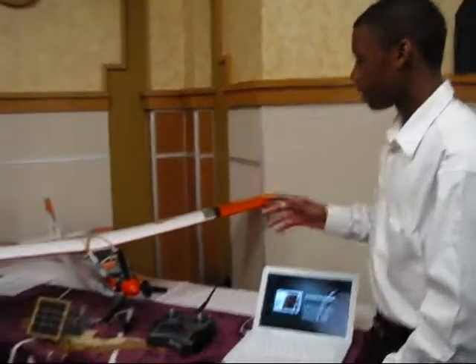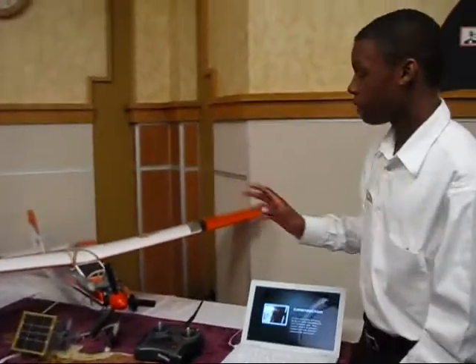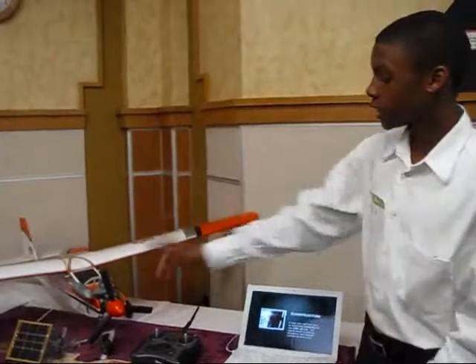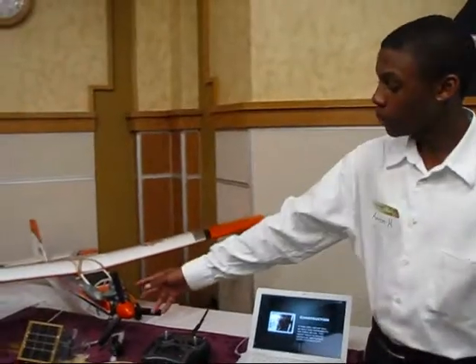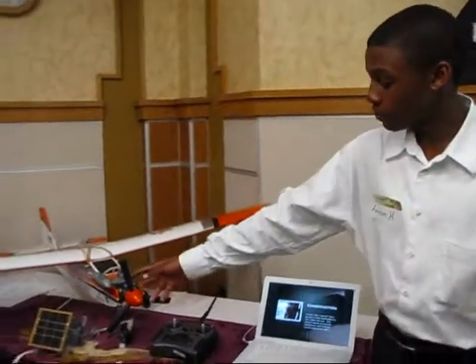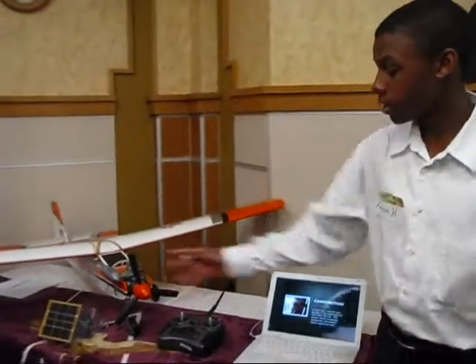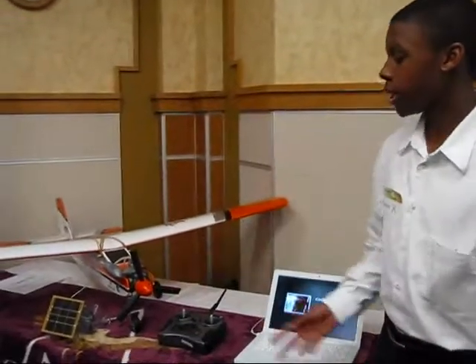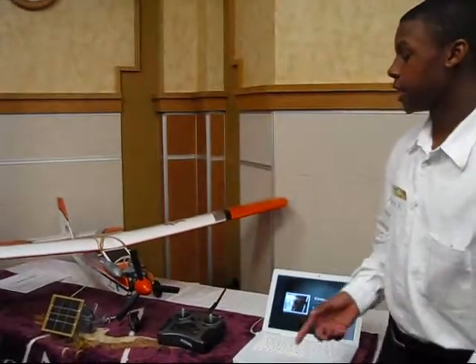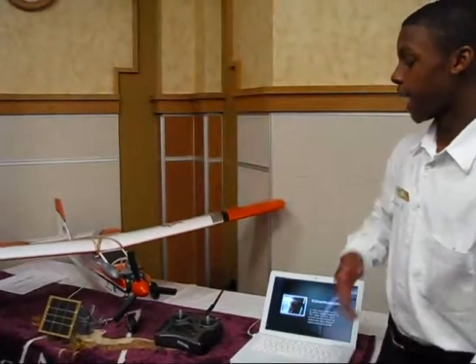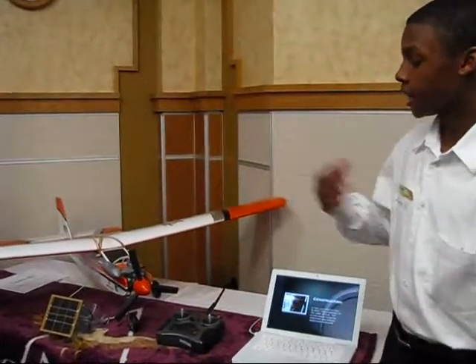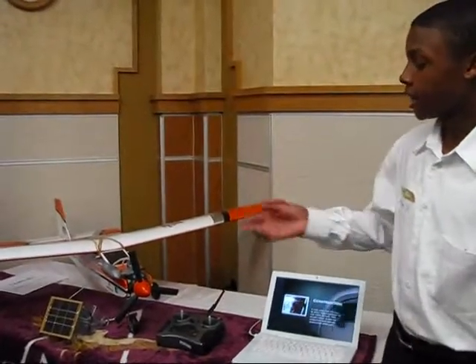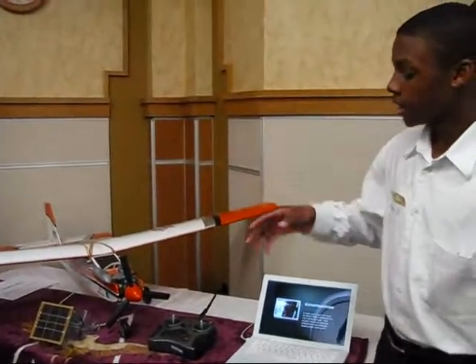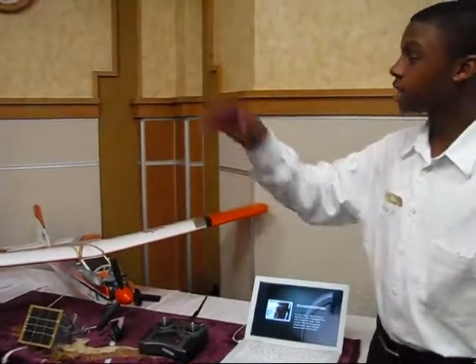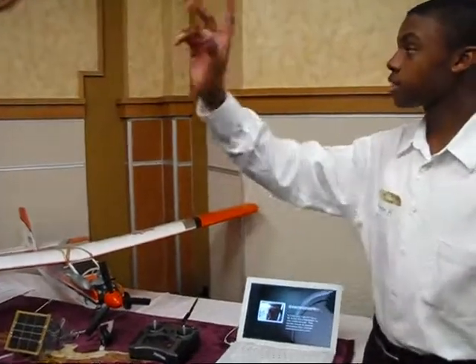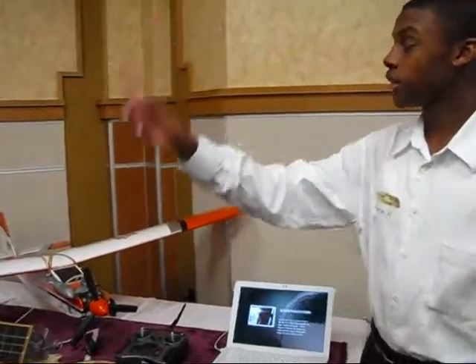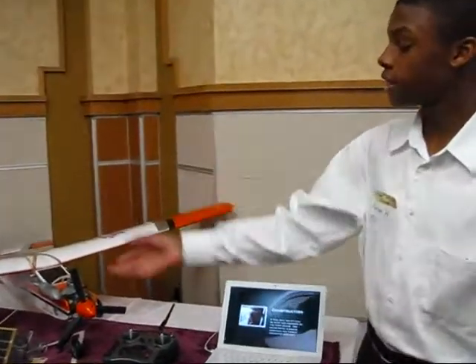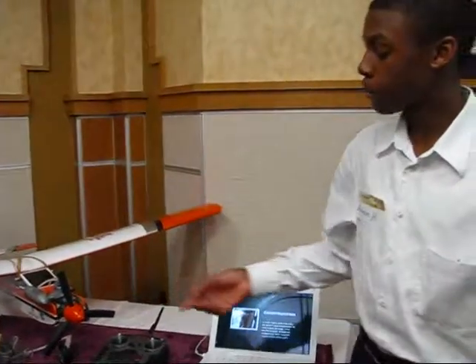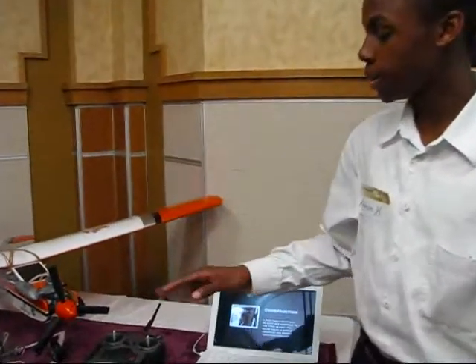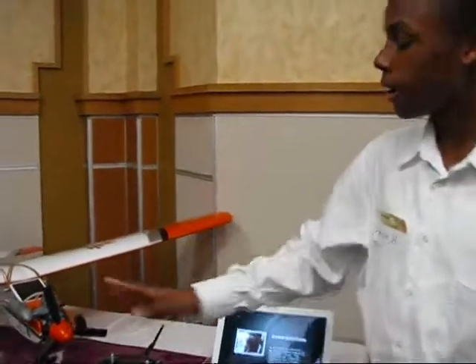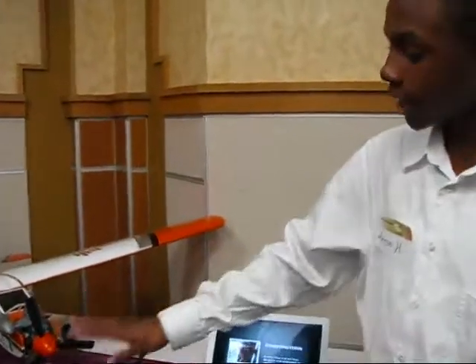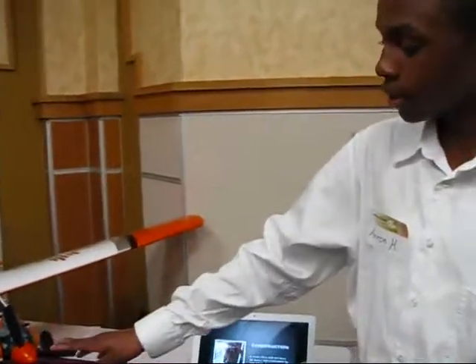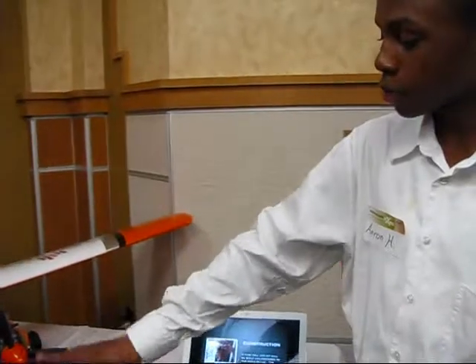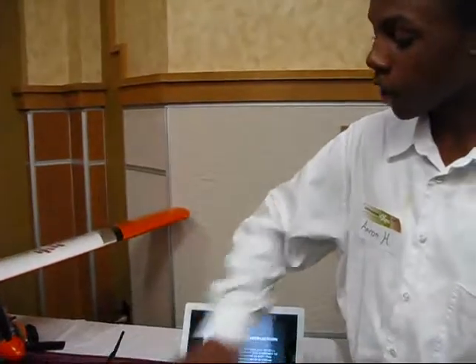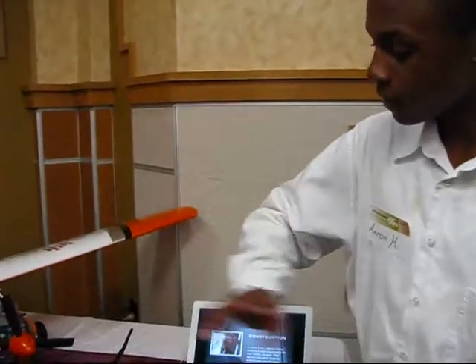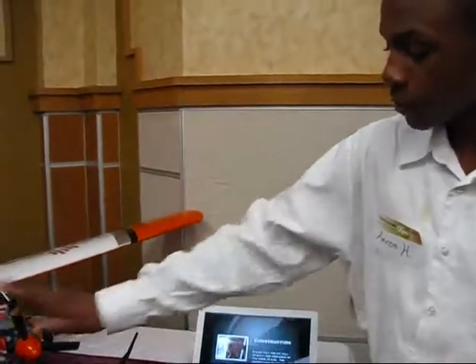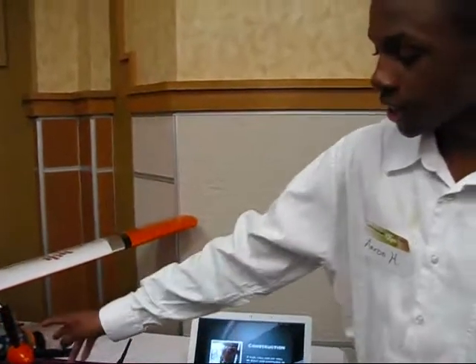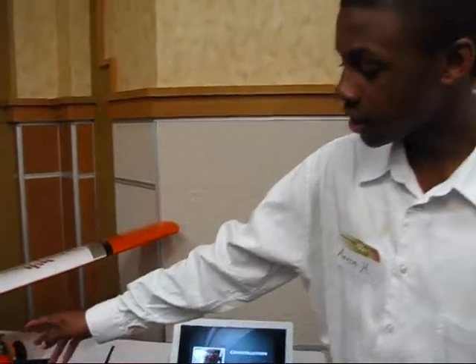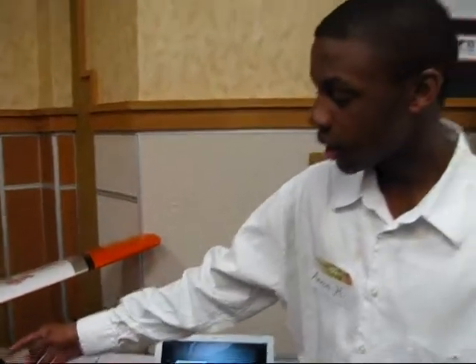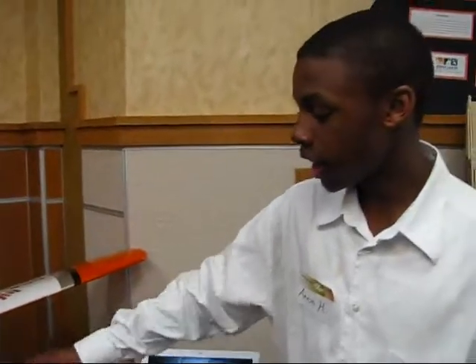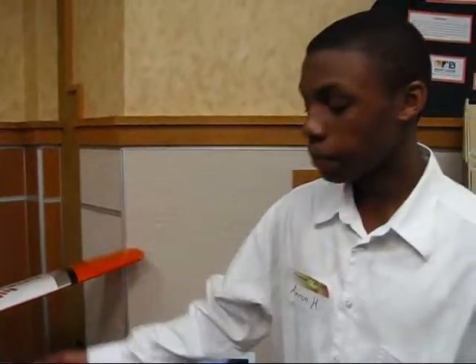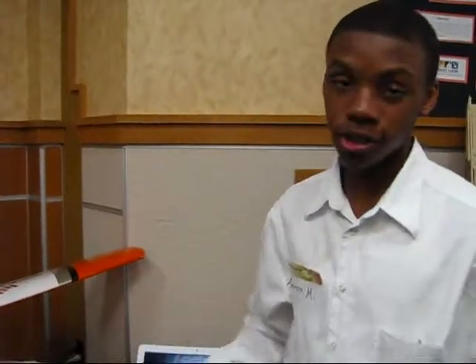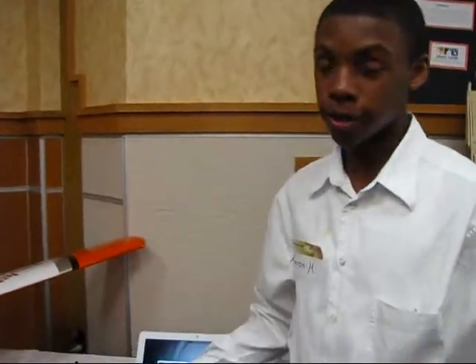First, we built the fuel cell car, and it's solar energy powered. The solar panels are on the solar family and send power through there, and it powers the car.